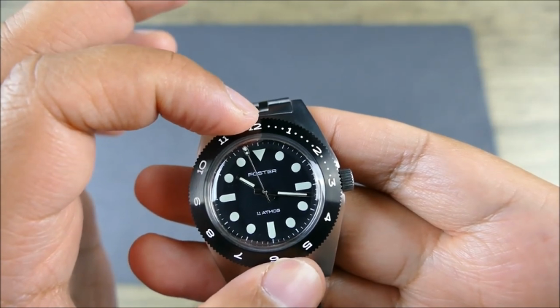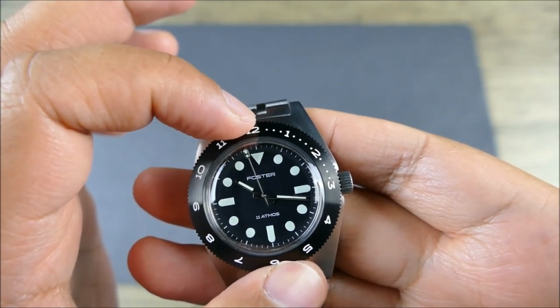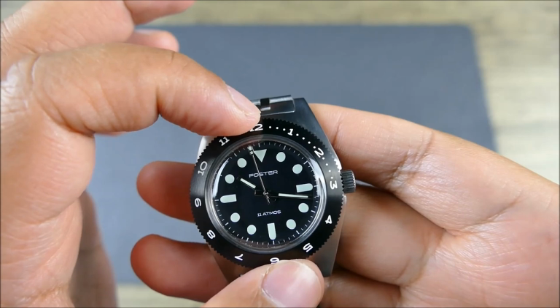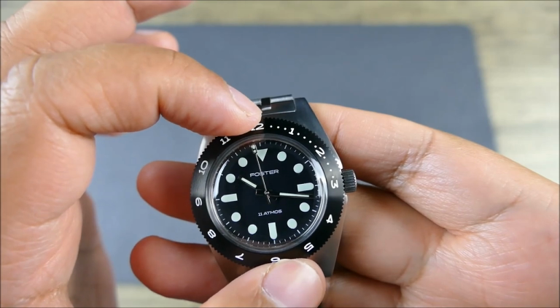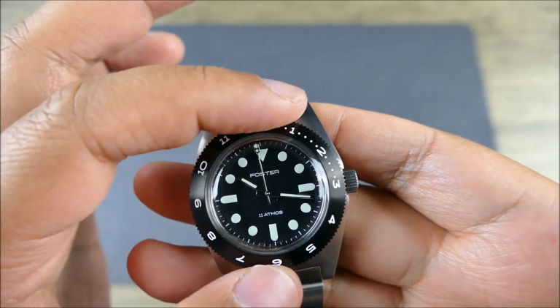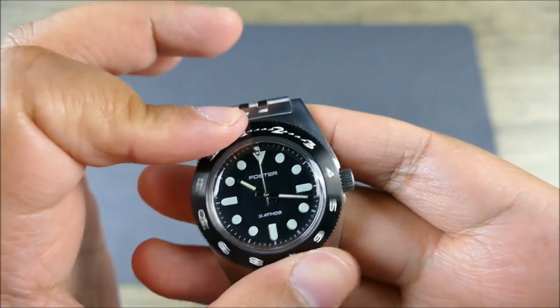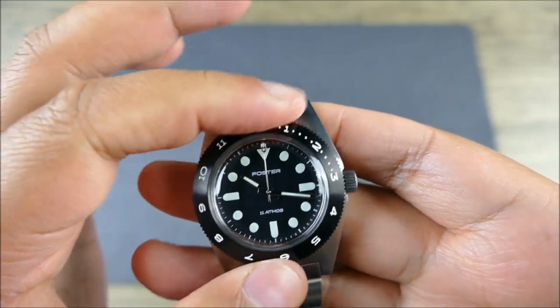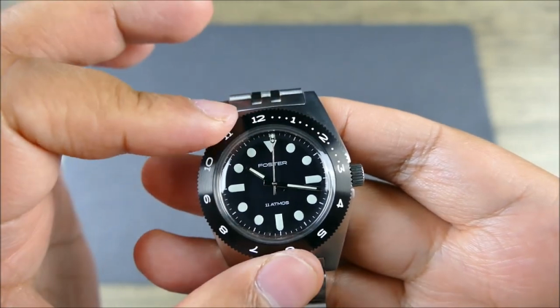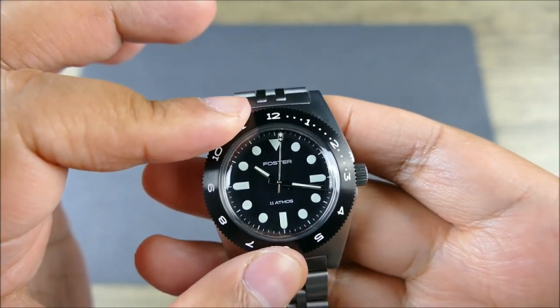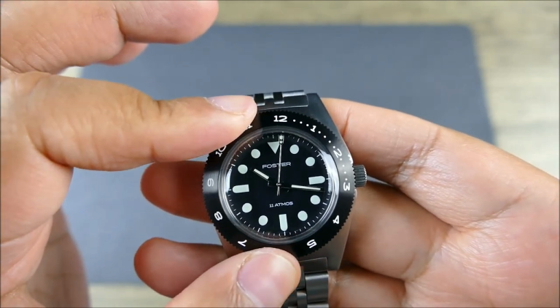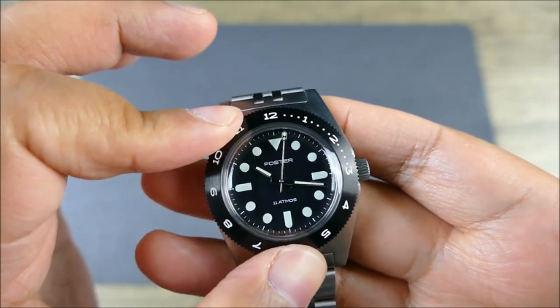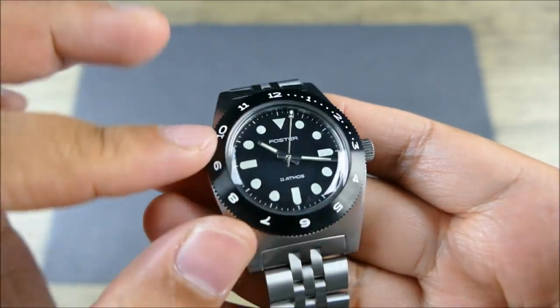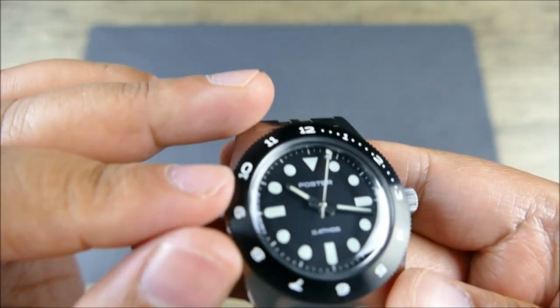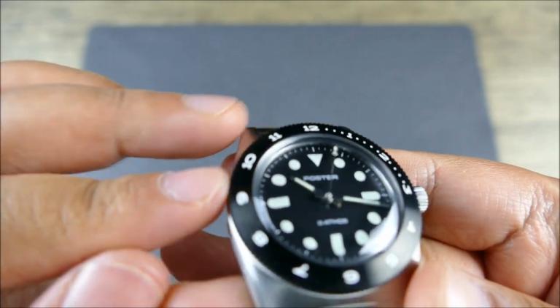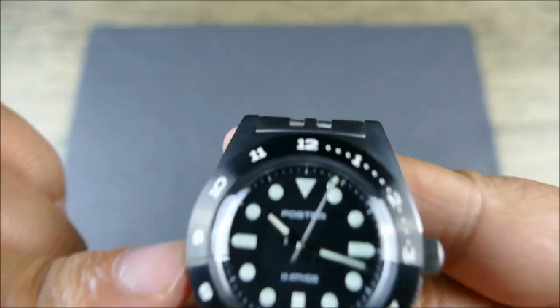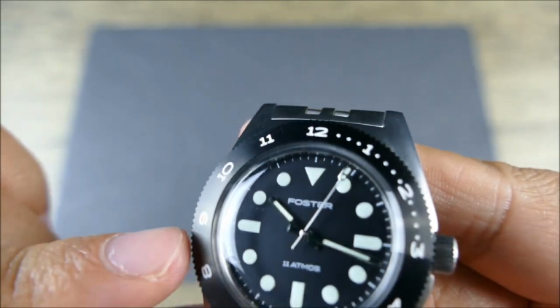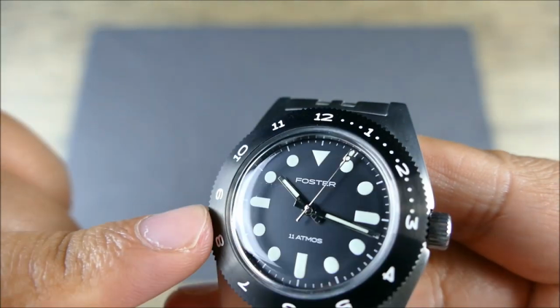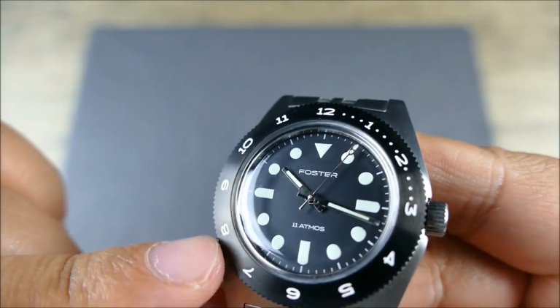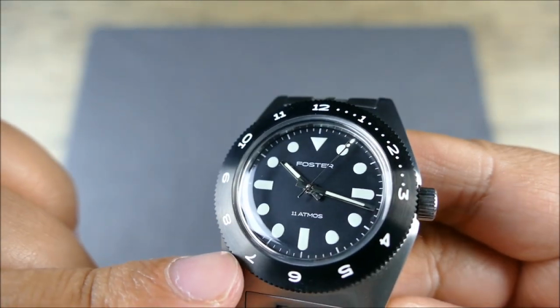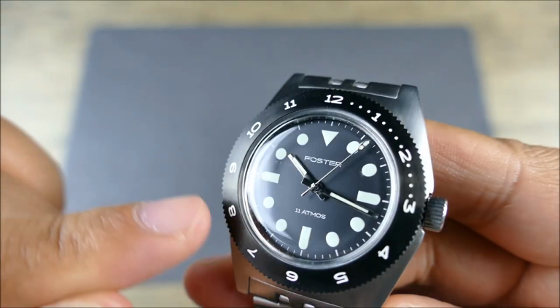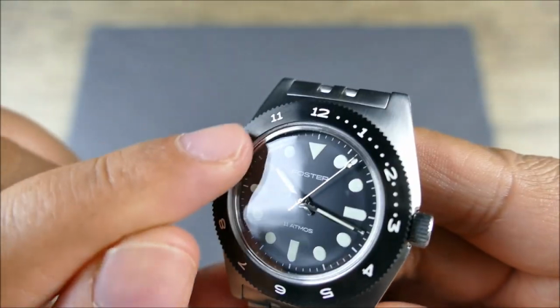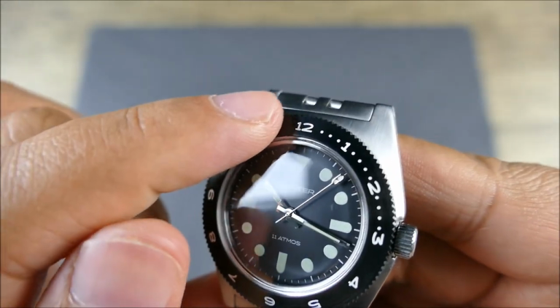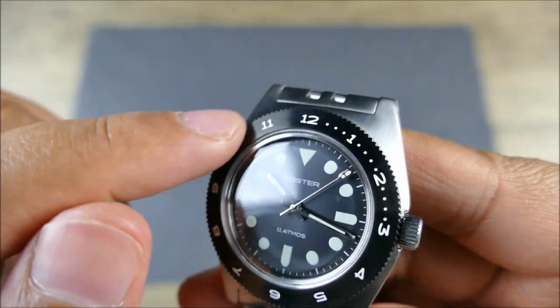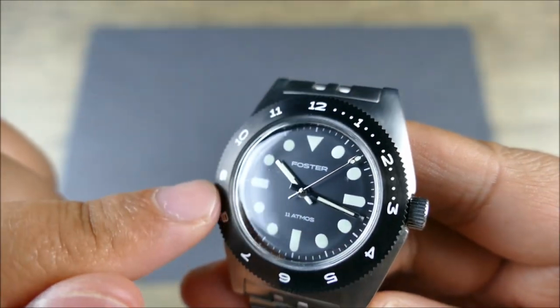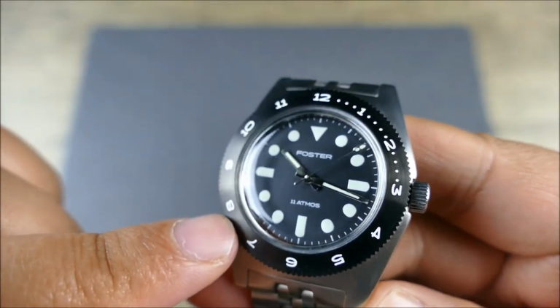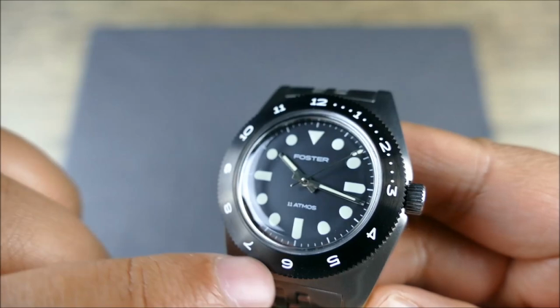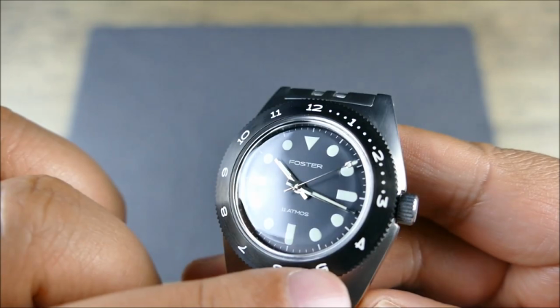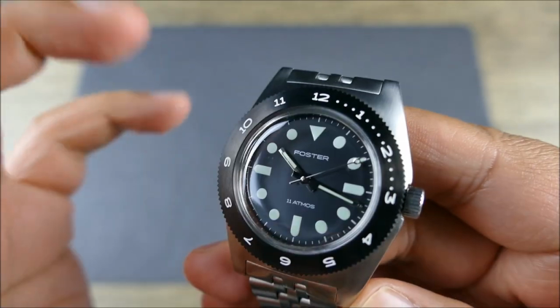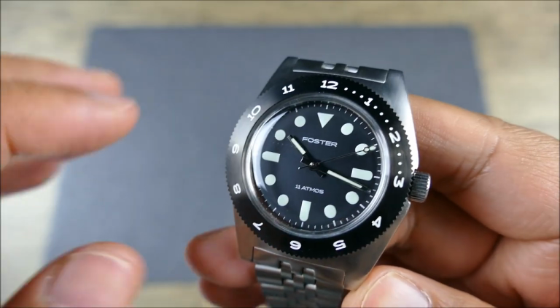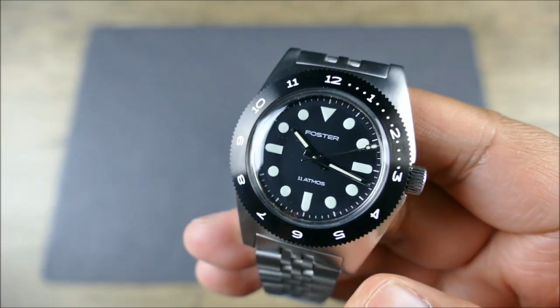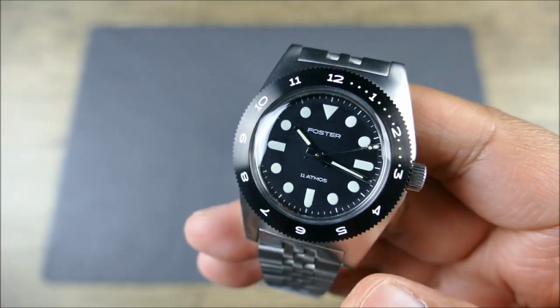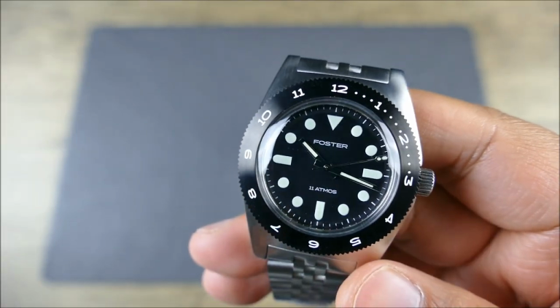One-piece bezel — there's no insert, it's just one bezel. It's coated and has a beautiful engraving. Looks very, very nice.